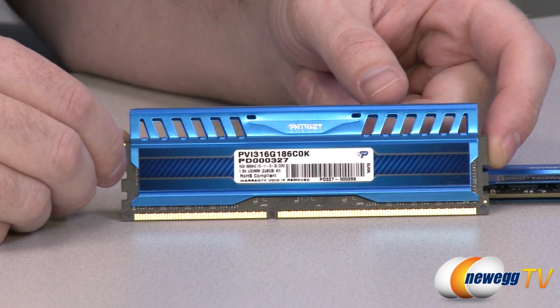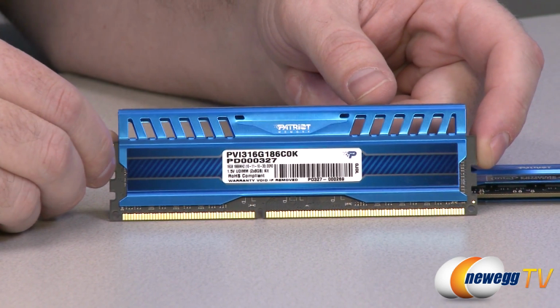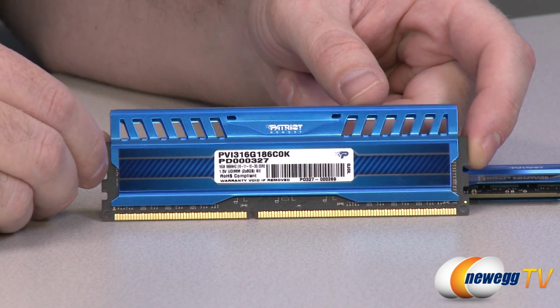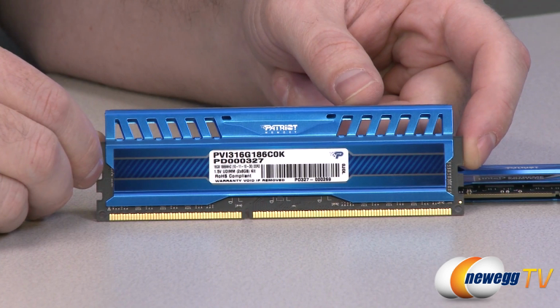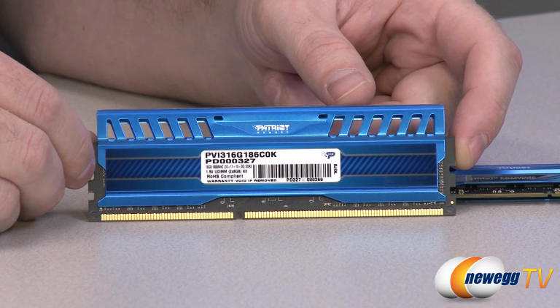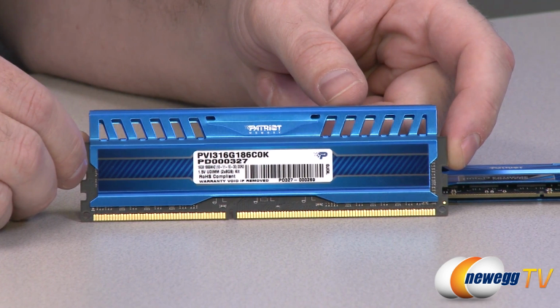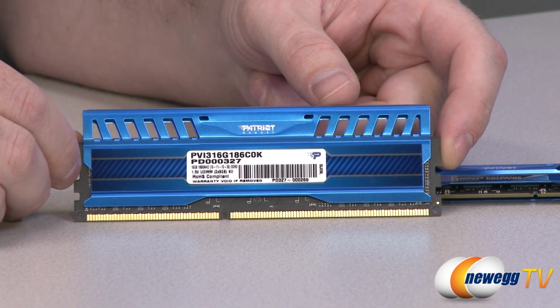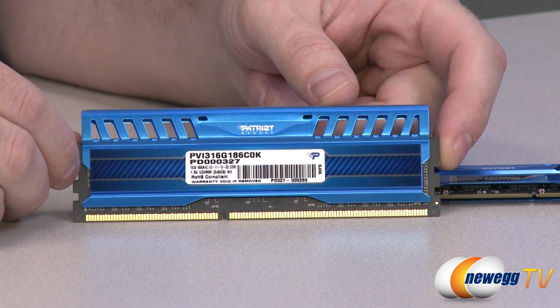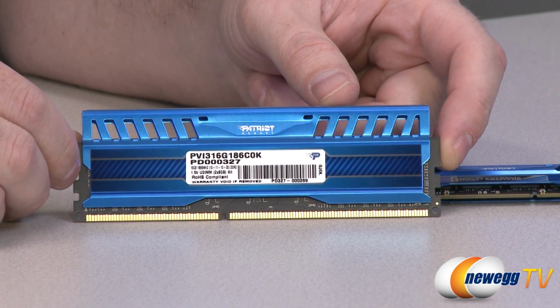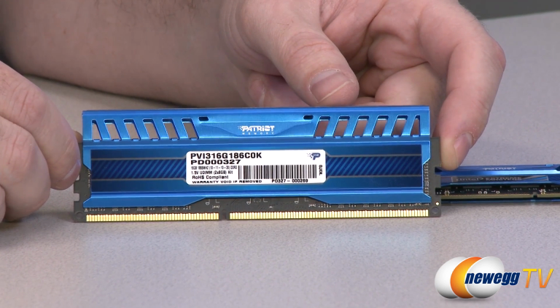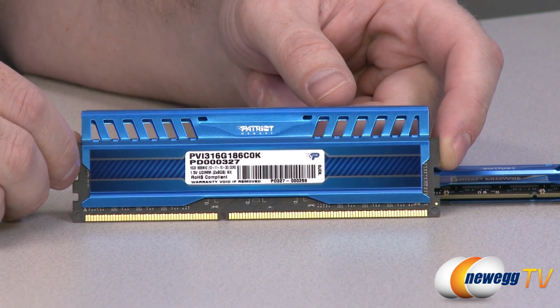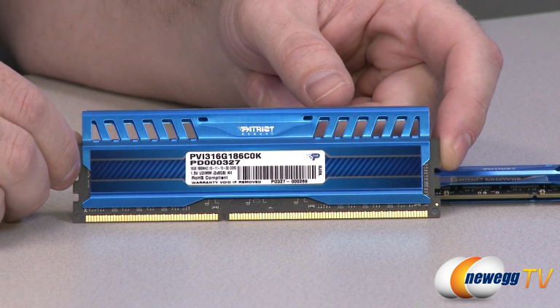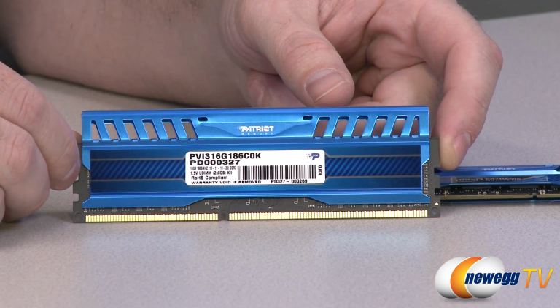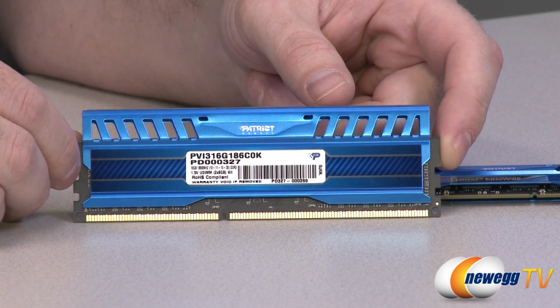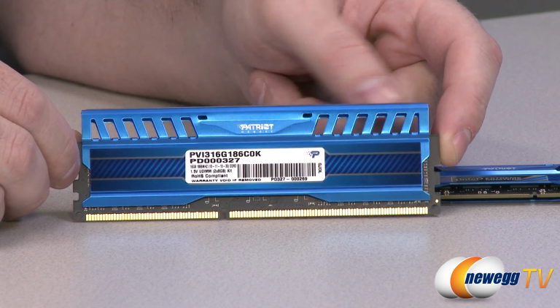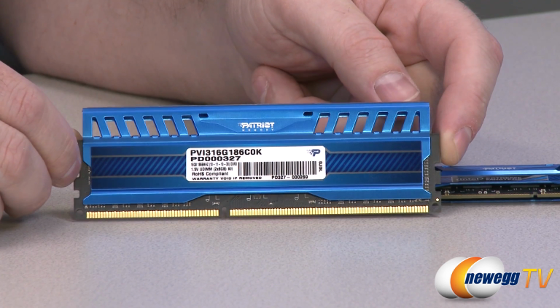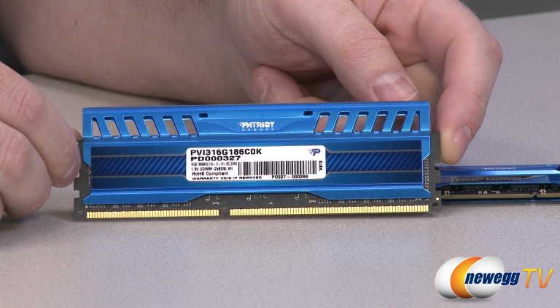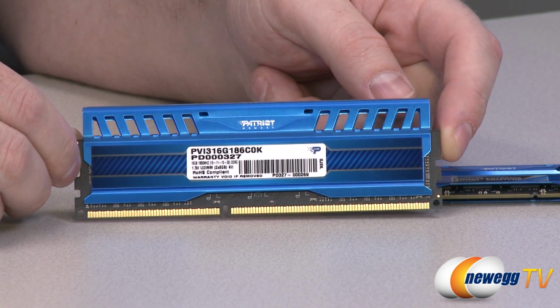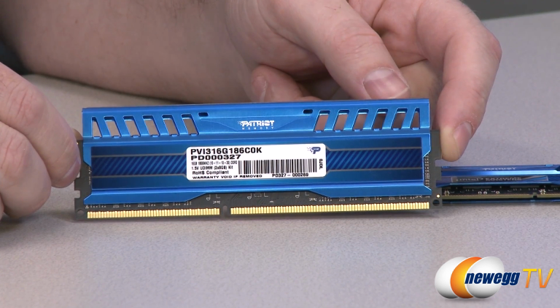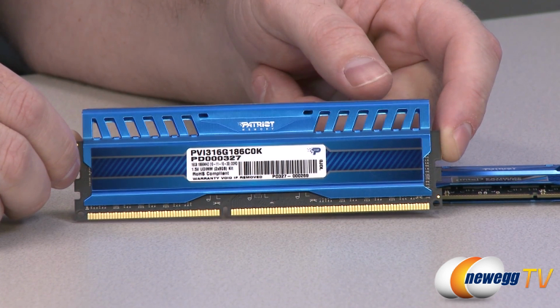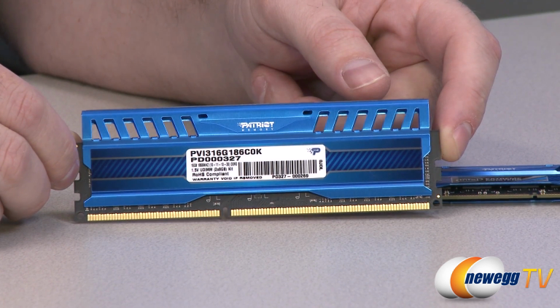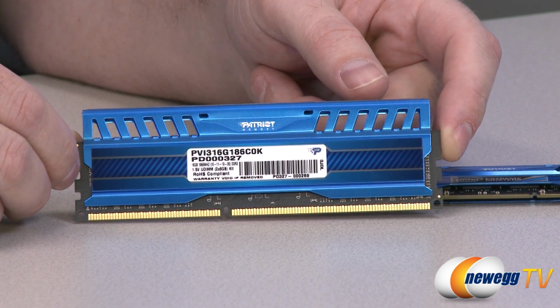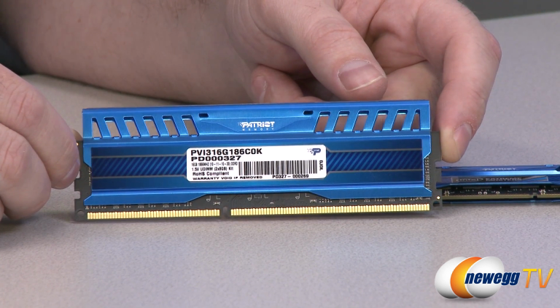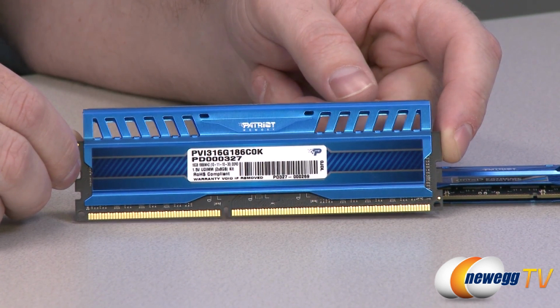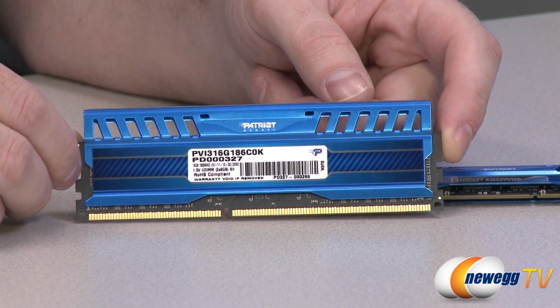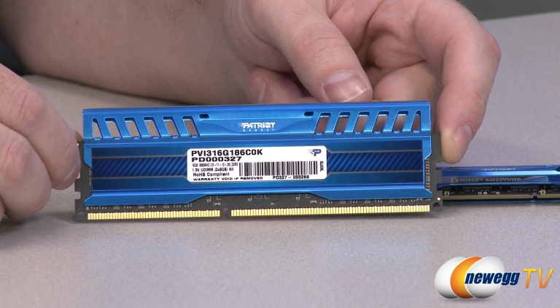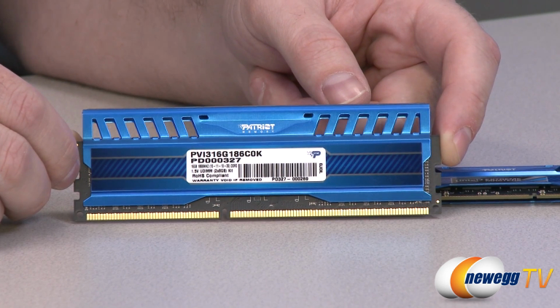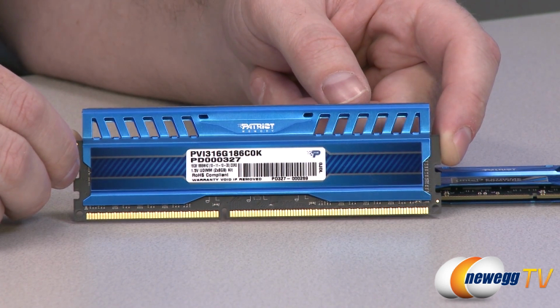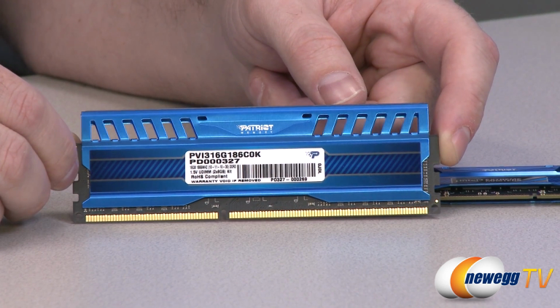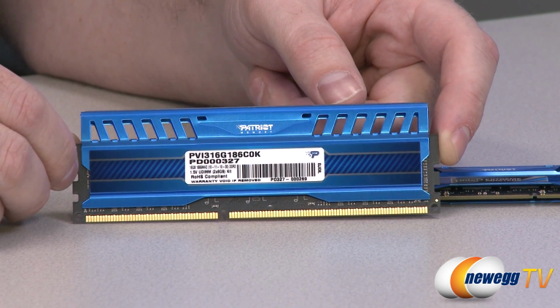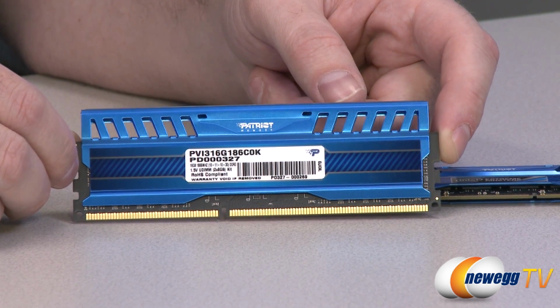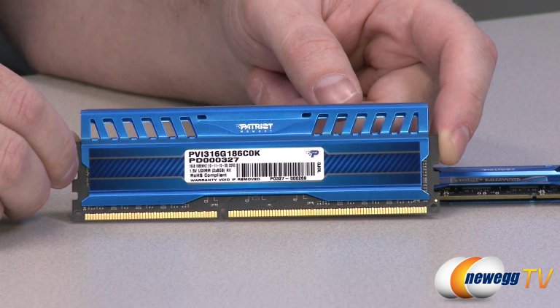Taking a closer look at the label, we can see that the timings are 10-11-10-30. It's 1.5 volts, and again this is rated for DDR3 1866 speed, also known as PC3-15000.